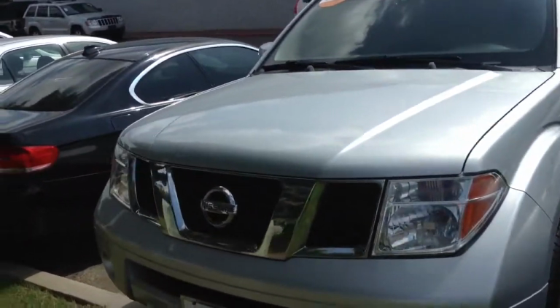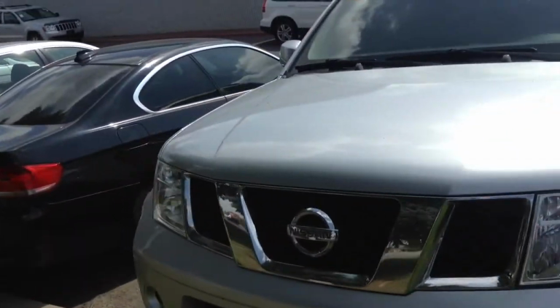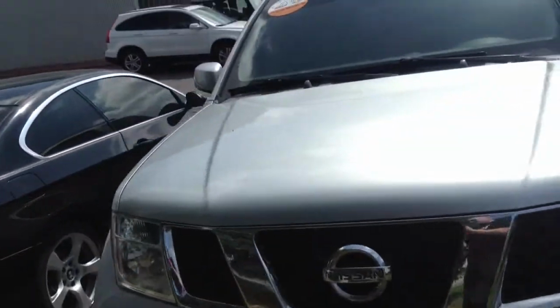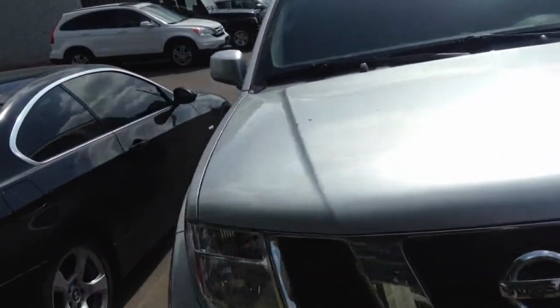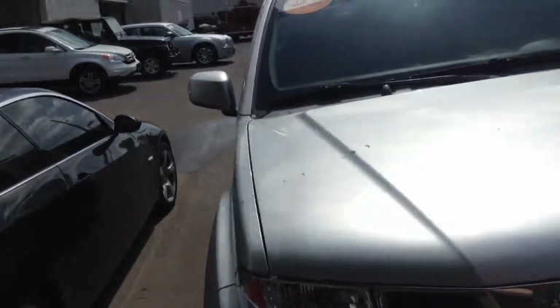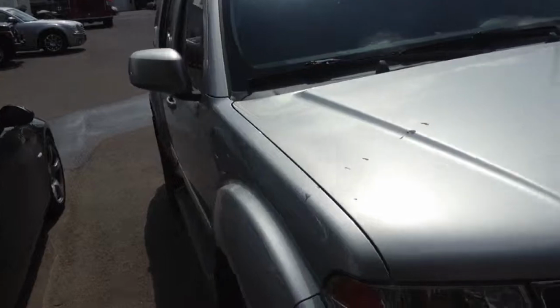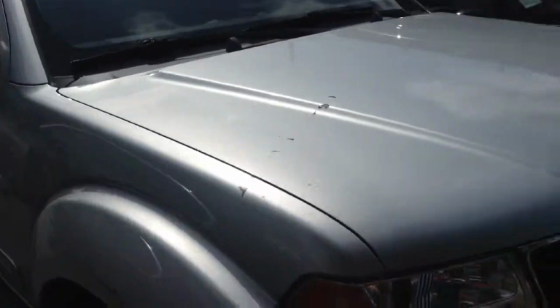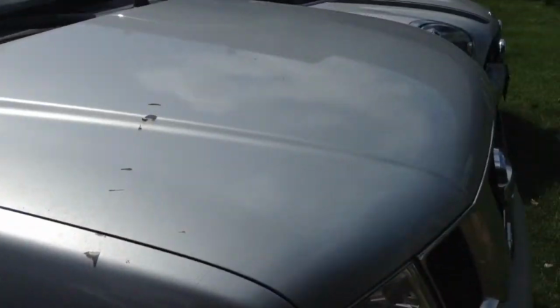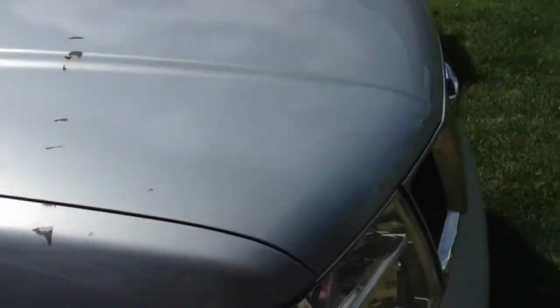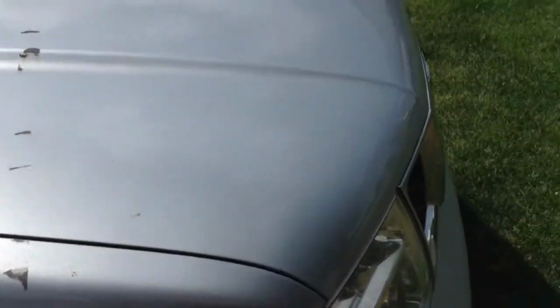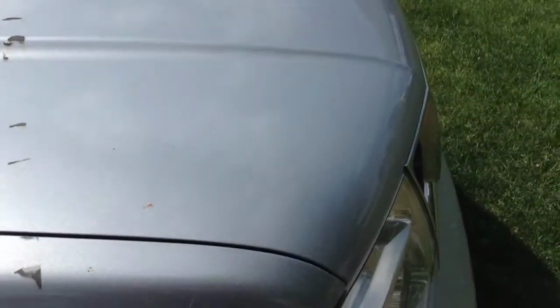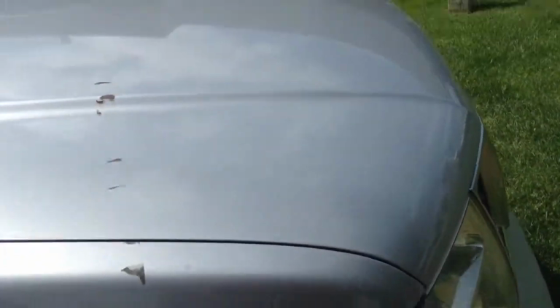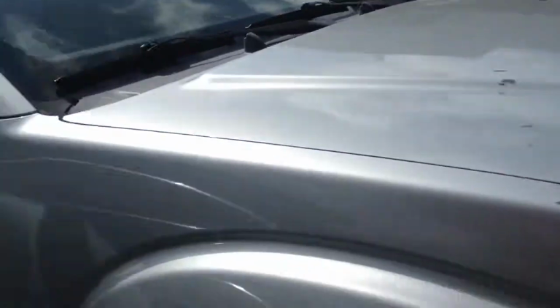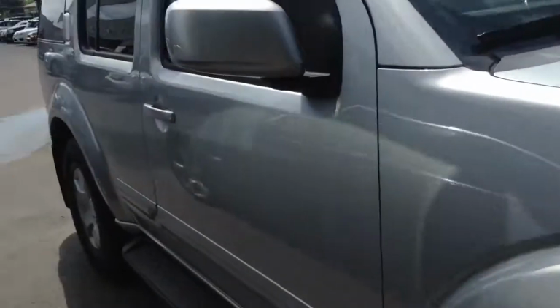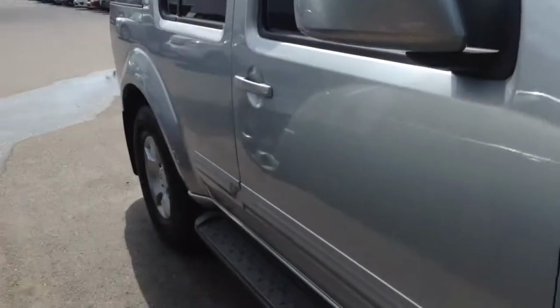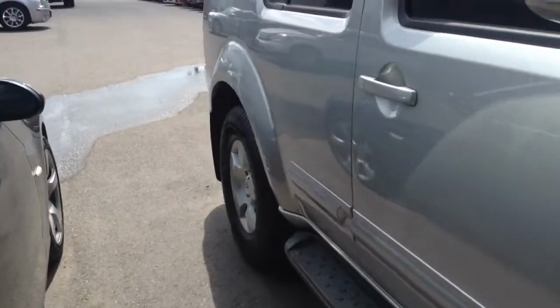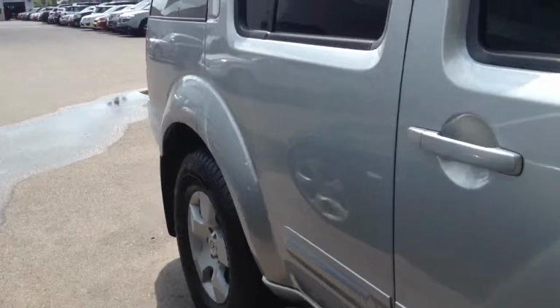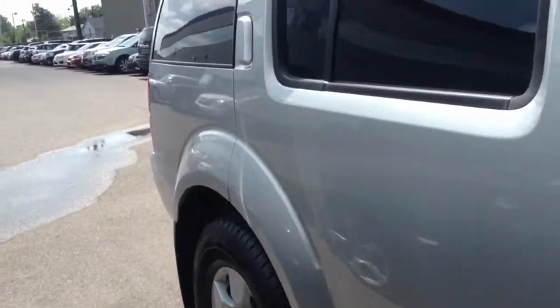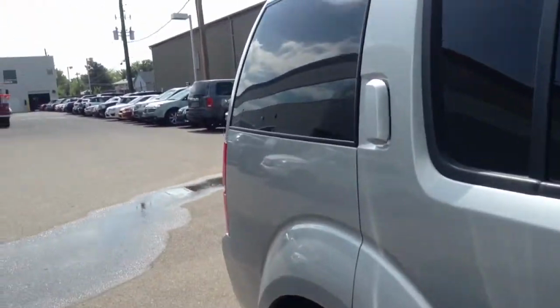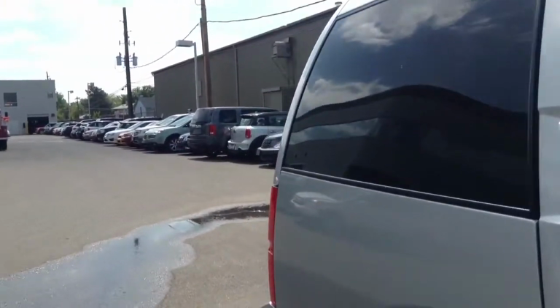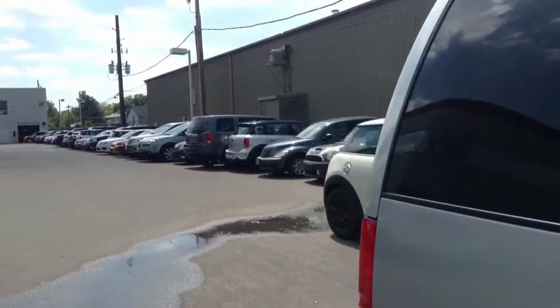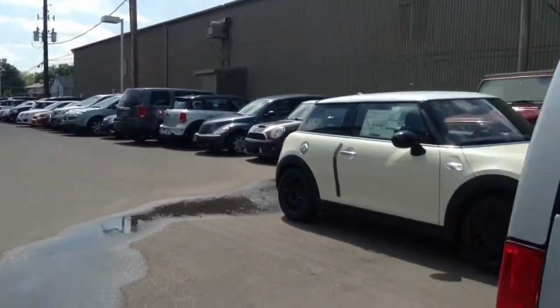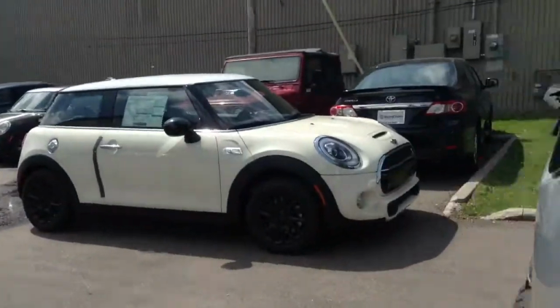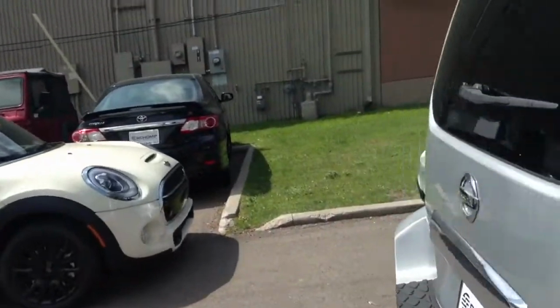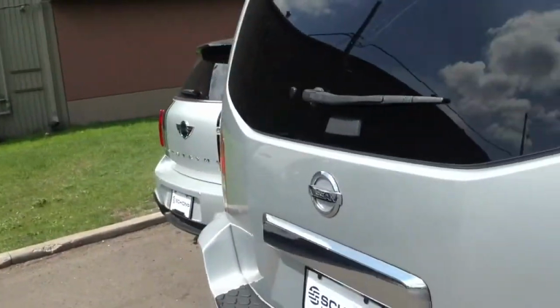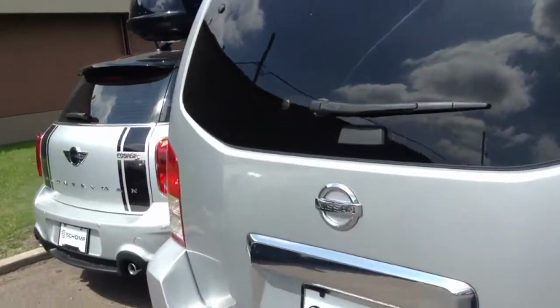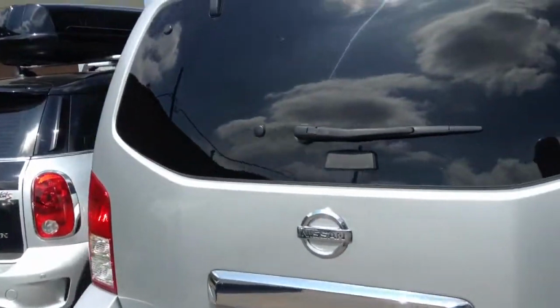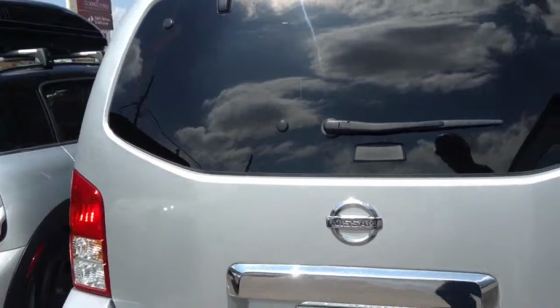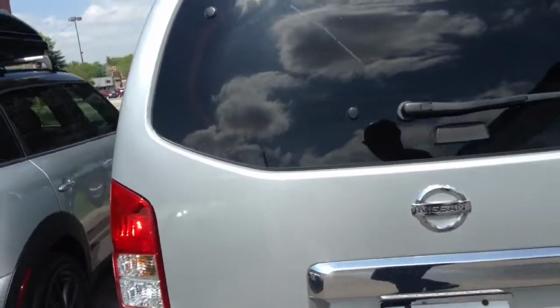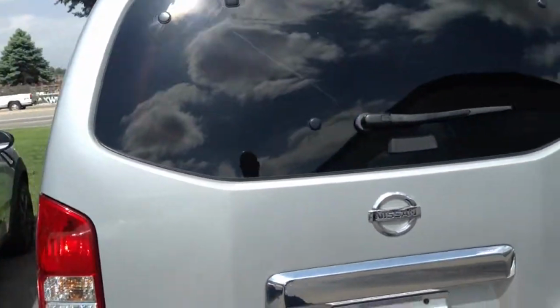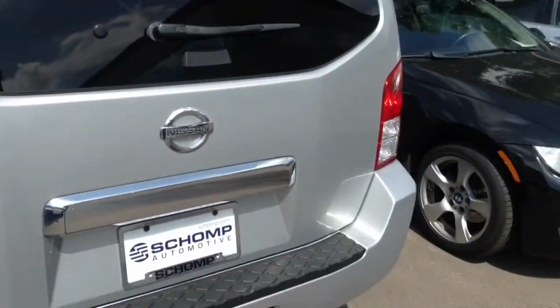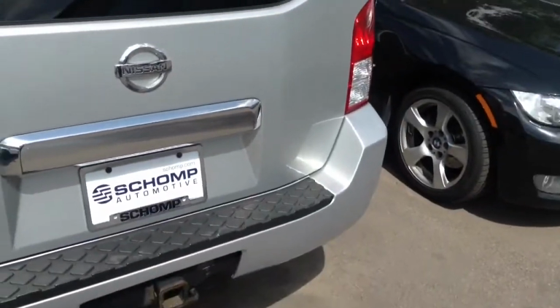Quick look around the outside here. It does have a clear nose mask — it does have a clear nose mask. As we walk around, it's in pretty good shape as you can see. It does have a tow hitch as well.